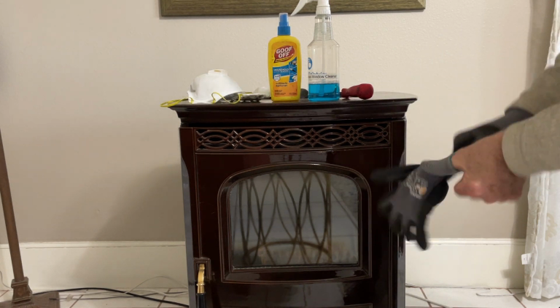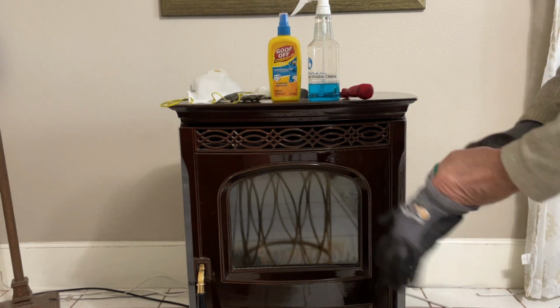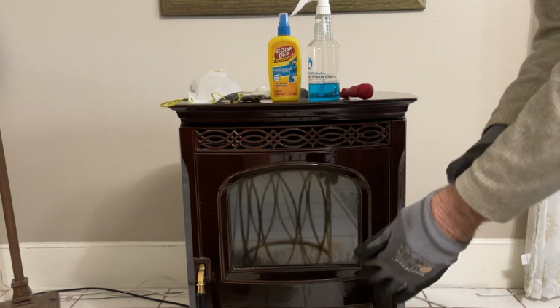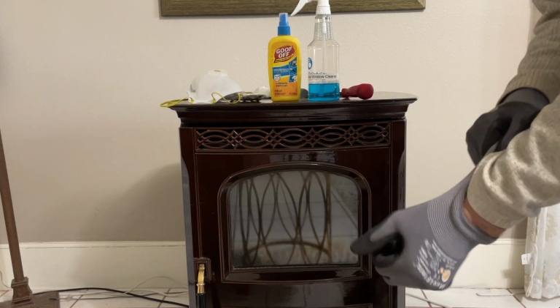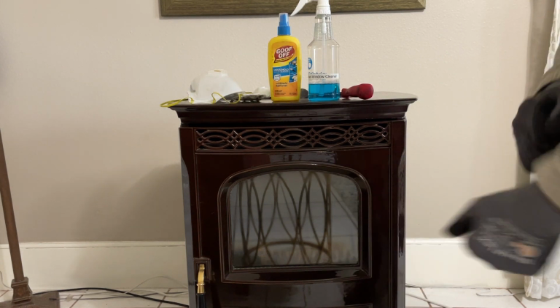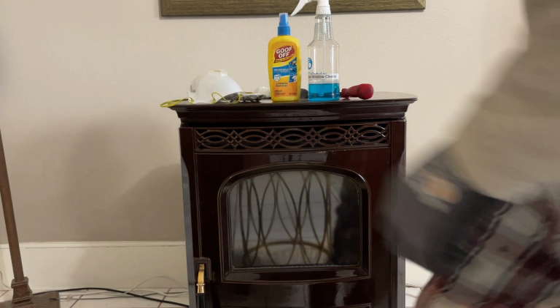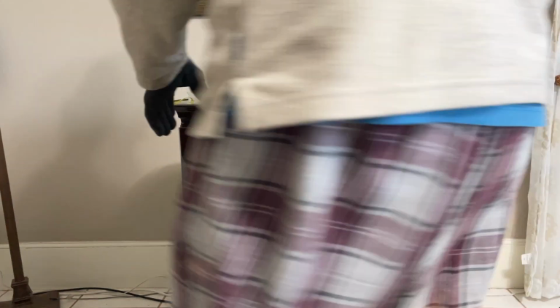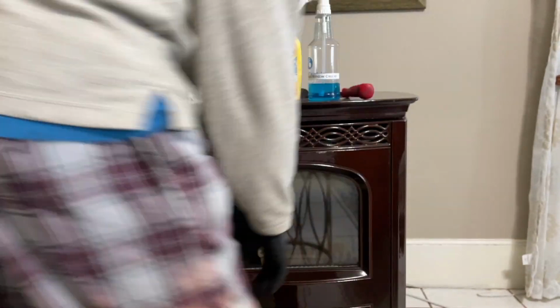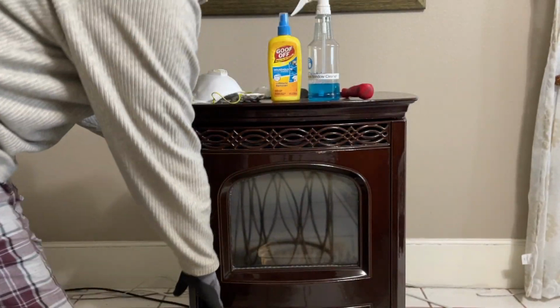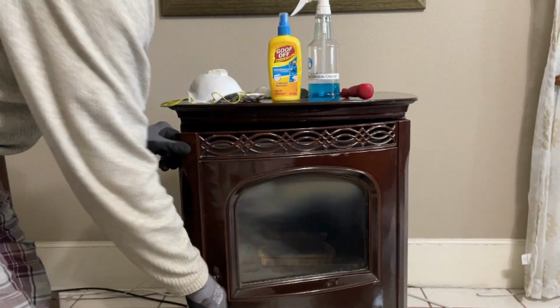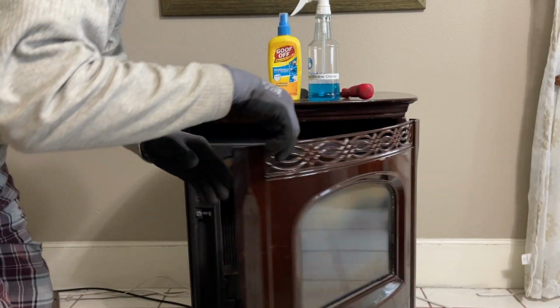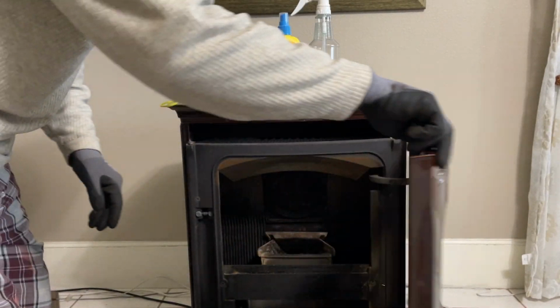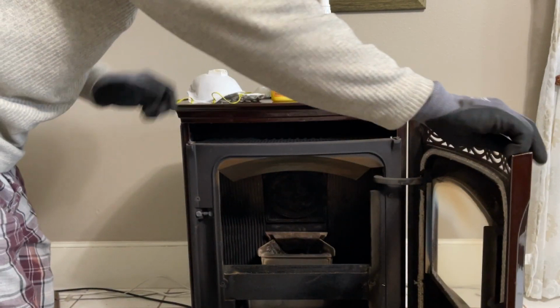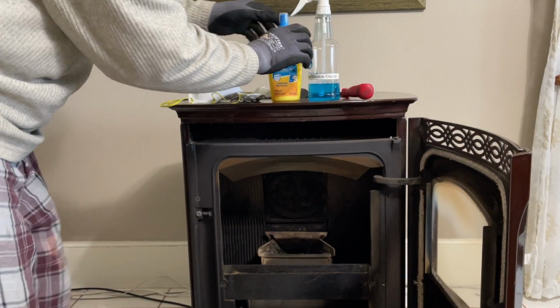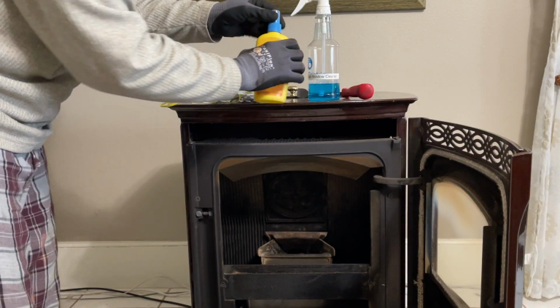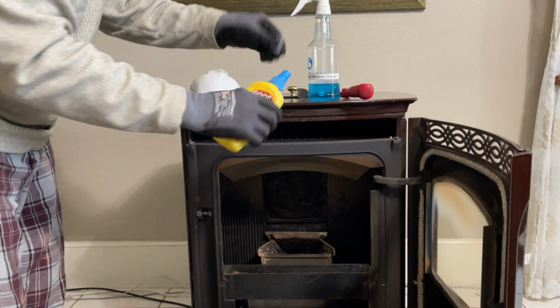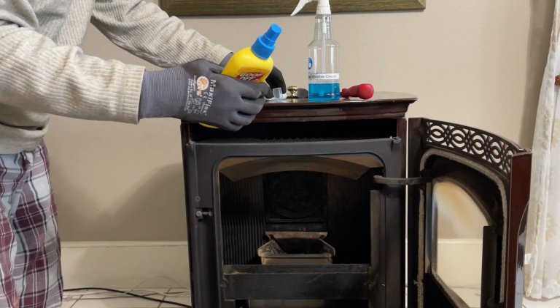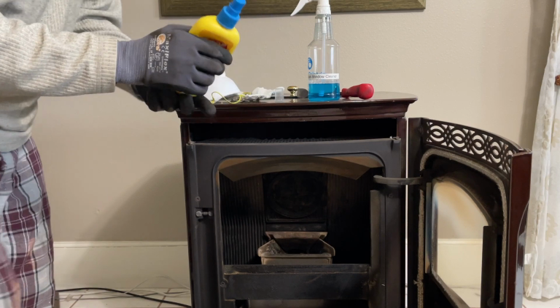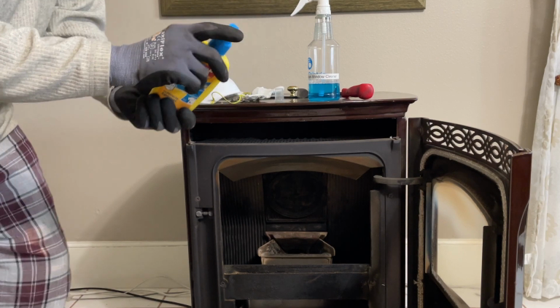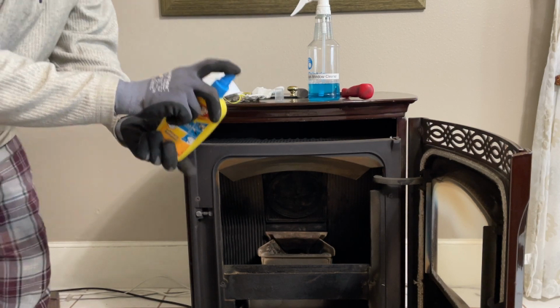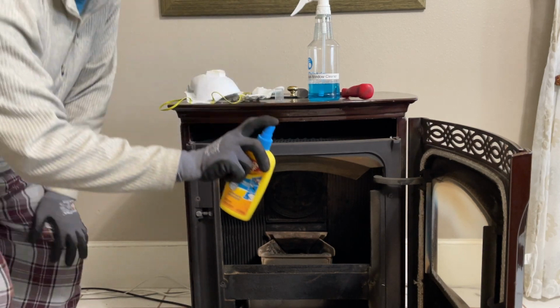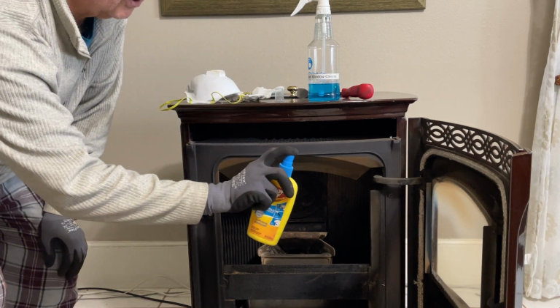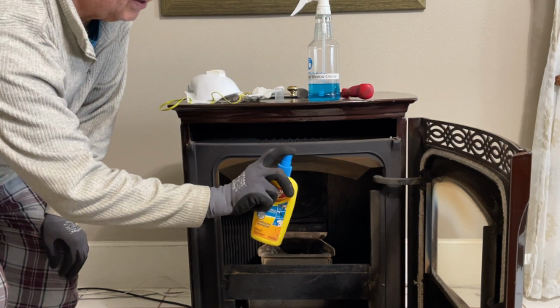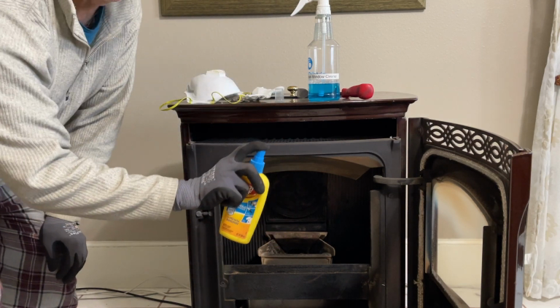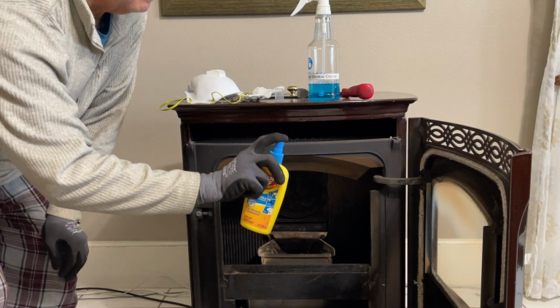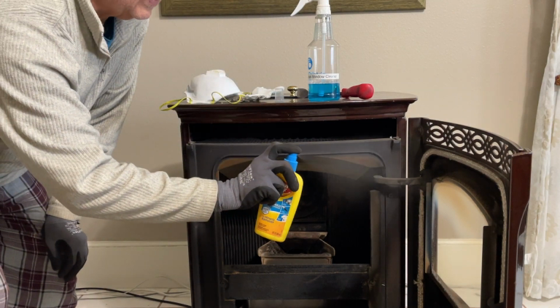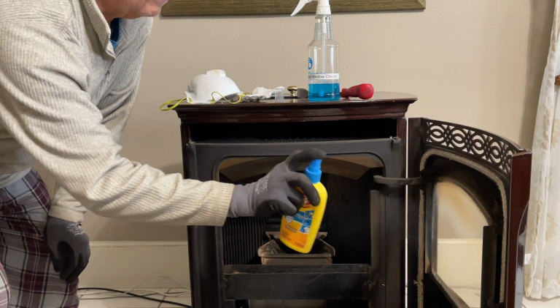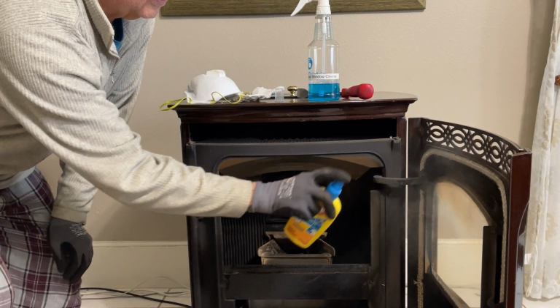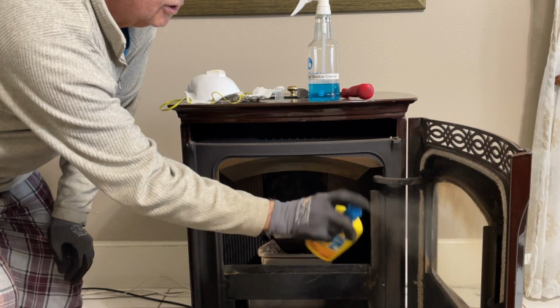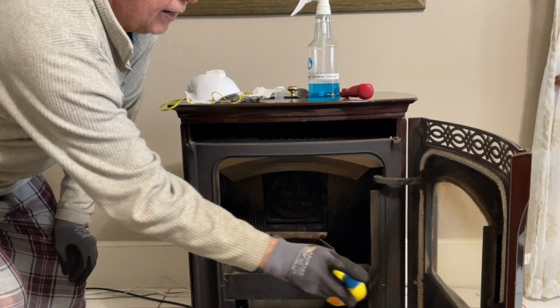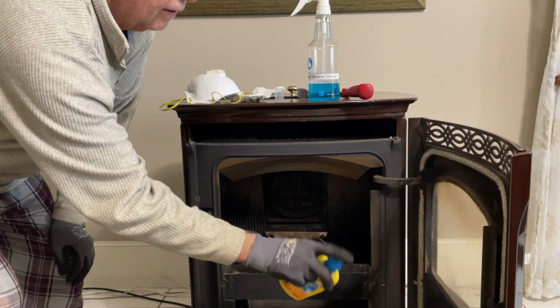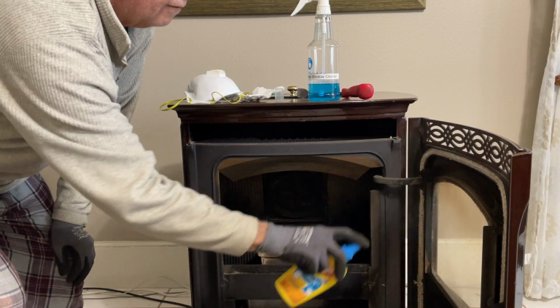The first thing I do in the morning is pop the lid open, open the door, take the Goof Off, stand back to get a good spray pattern, and give it a light spray — nothing heavy.